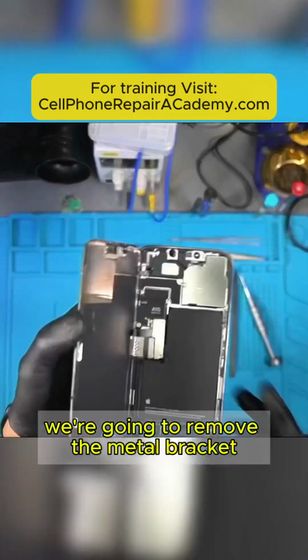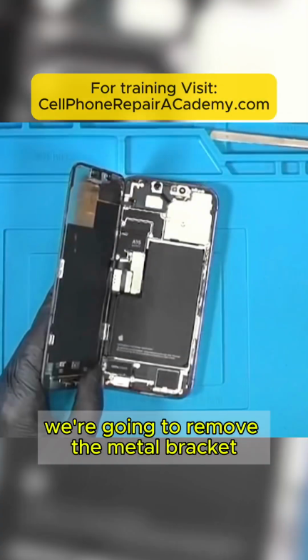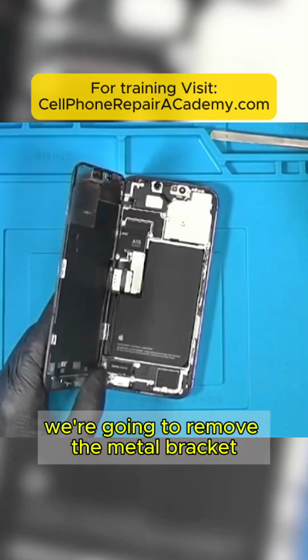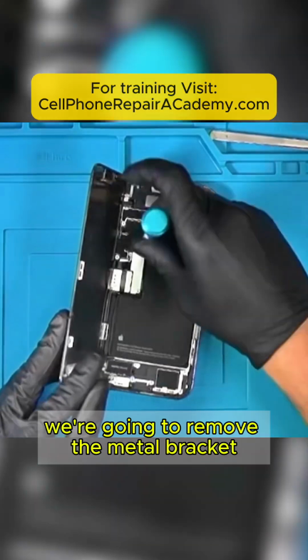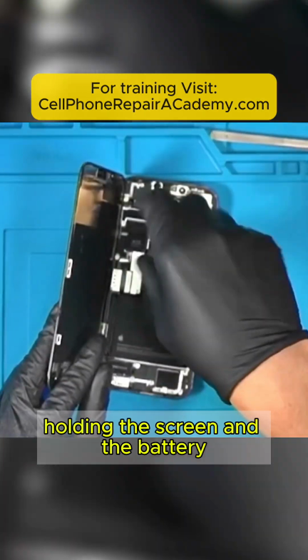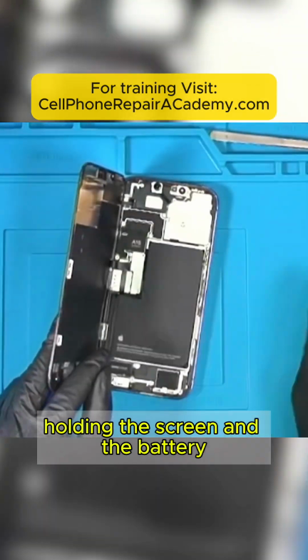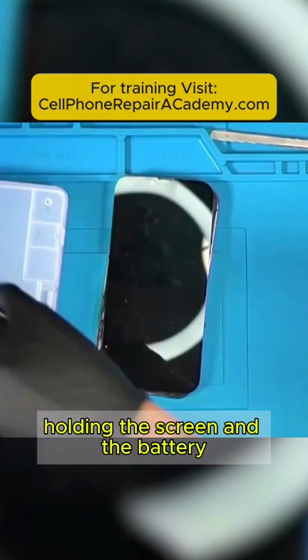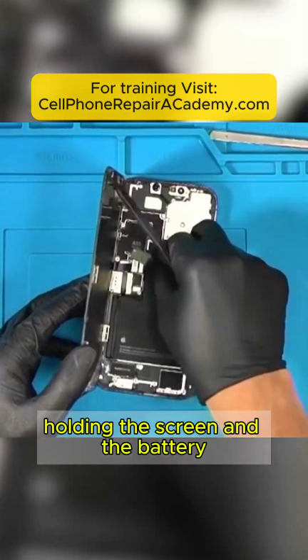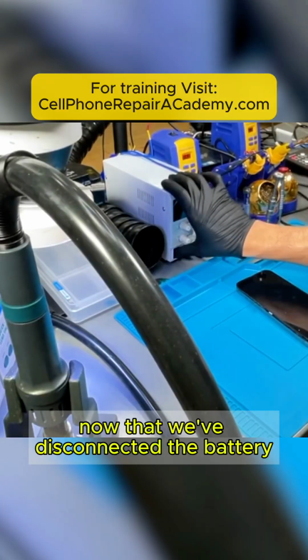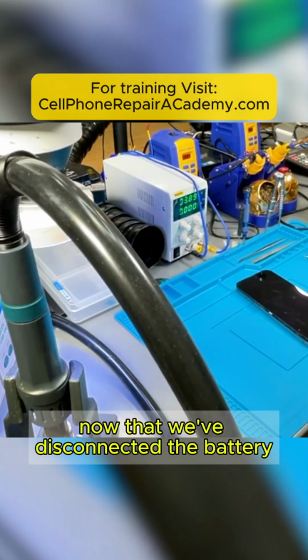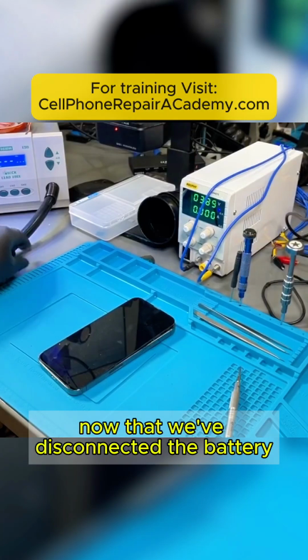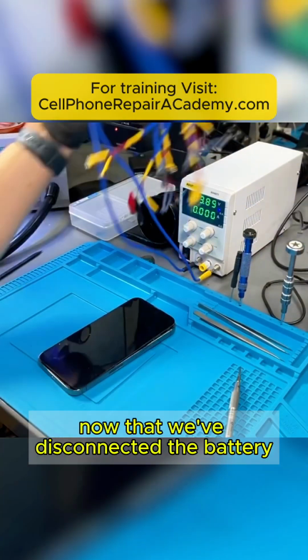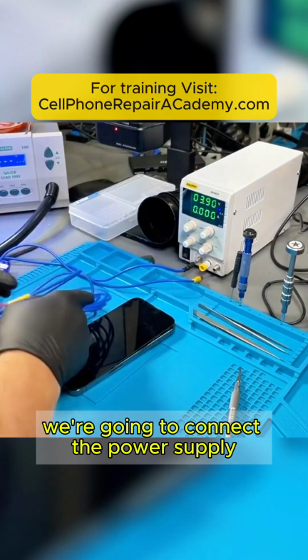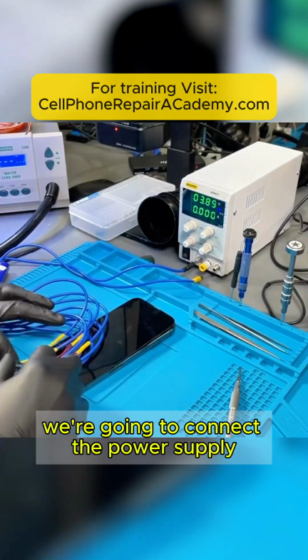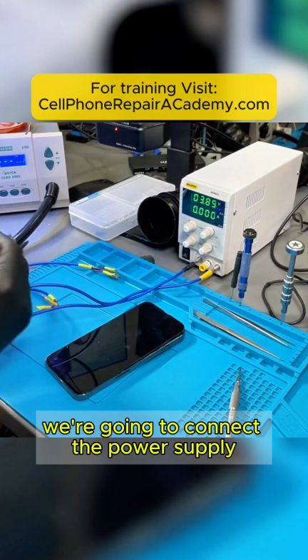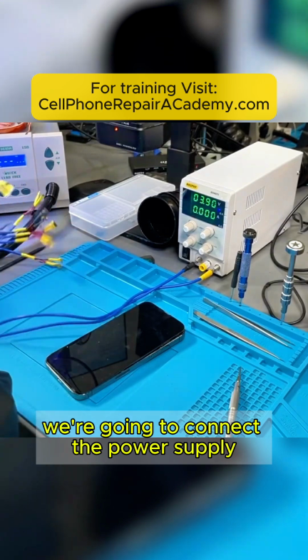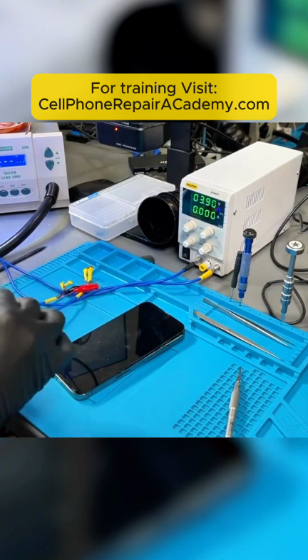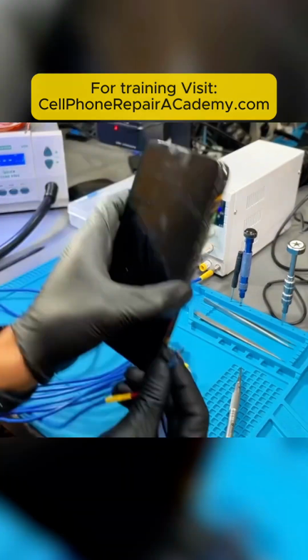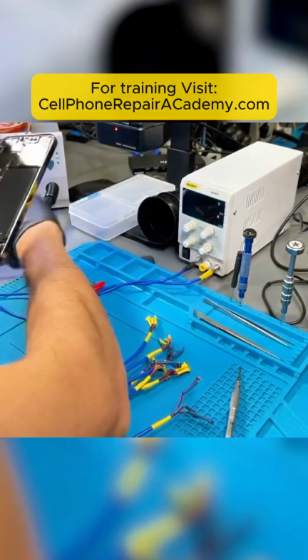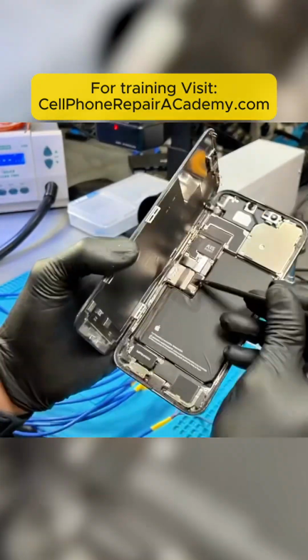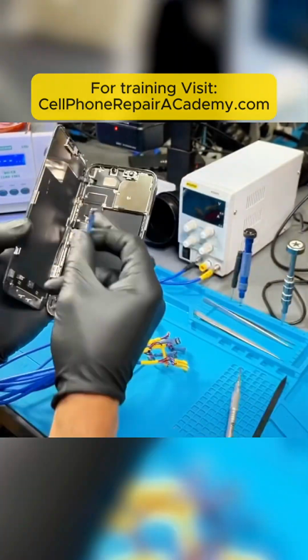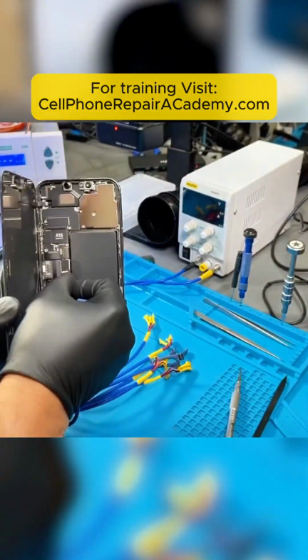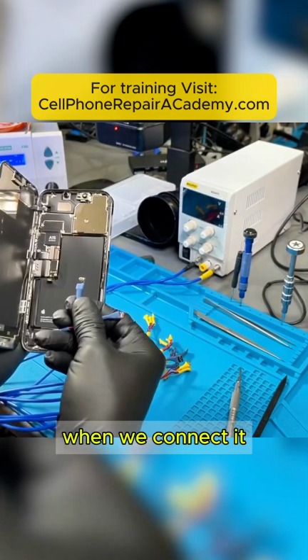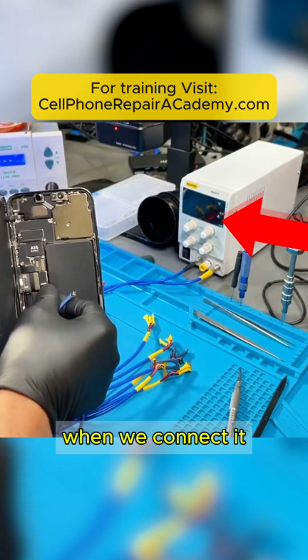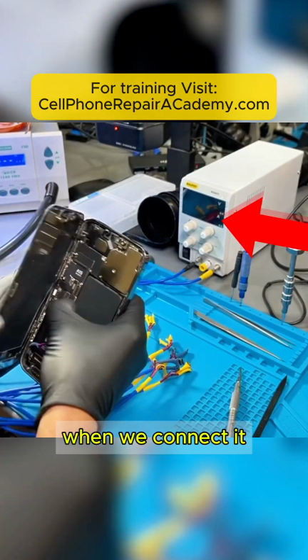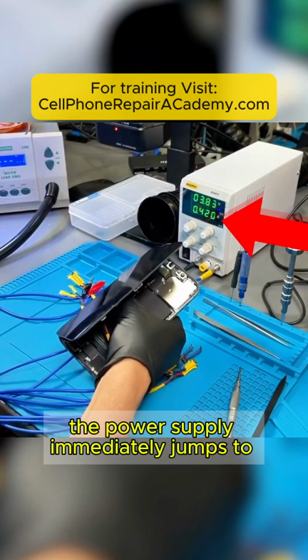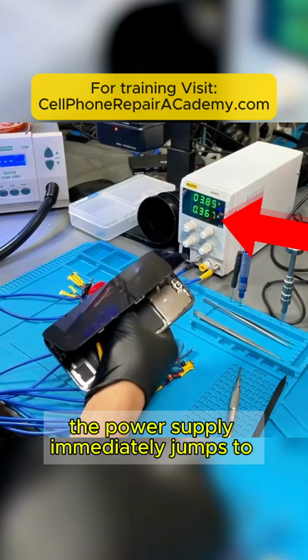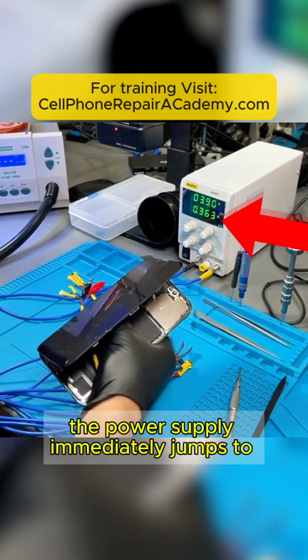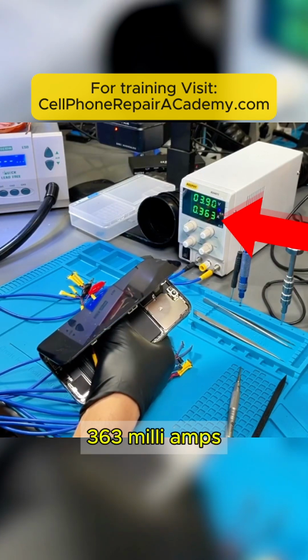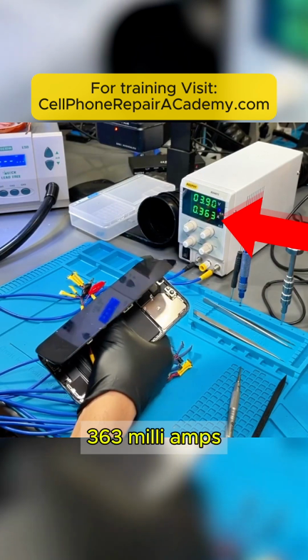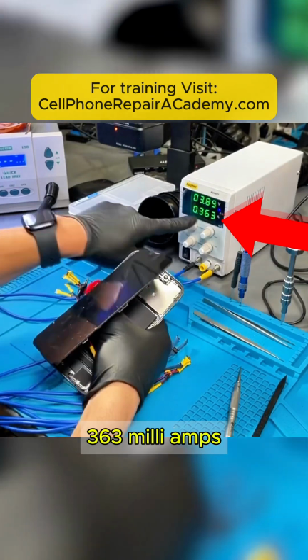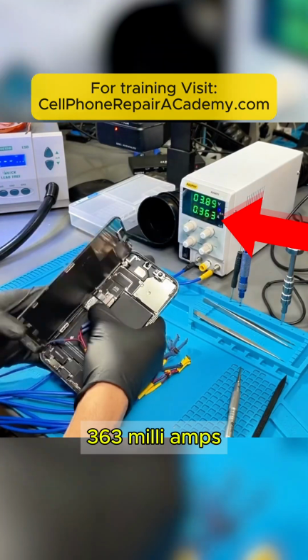We're going to remove the metal bracket holding the screen and the battery. Now that we've disconnected the battery, we're going to connect the power supply. When we connect it, the power supply immediately jumps to 363 milliamps.